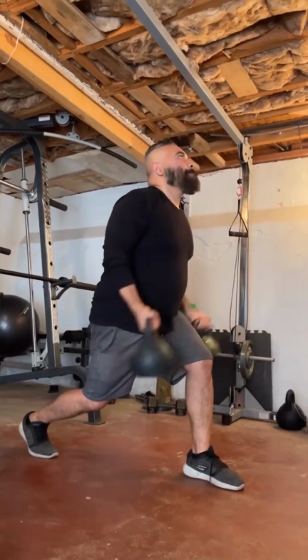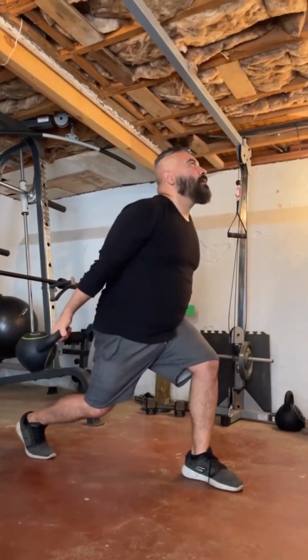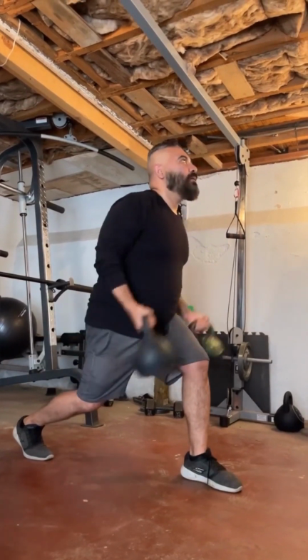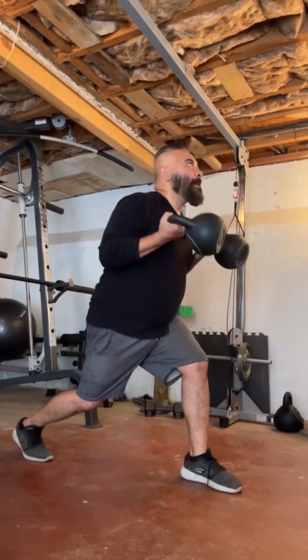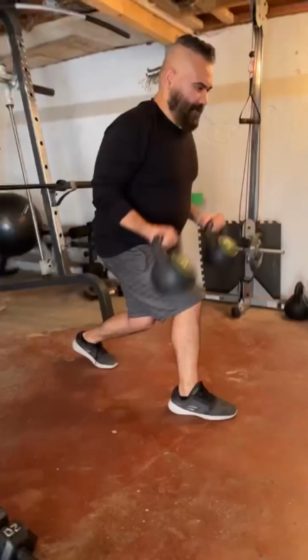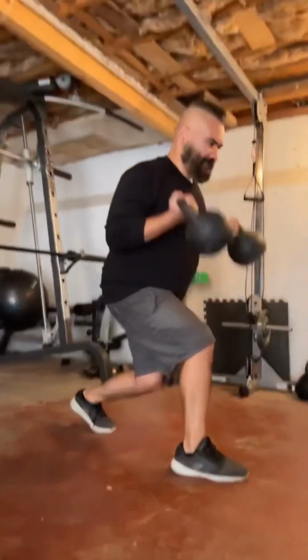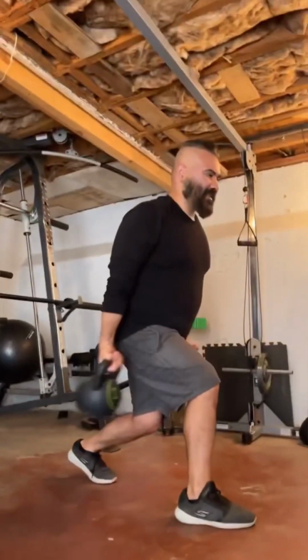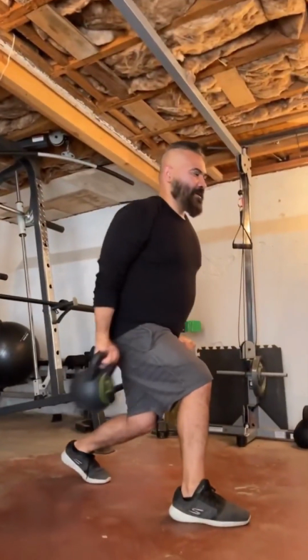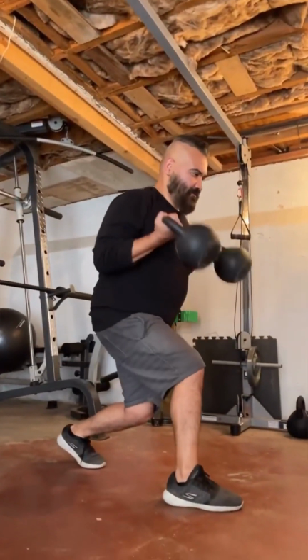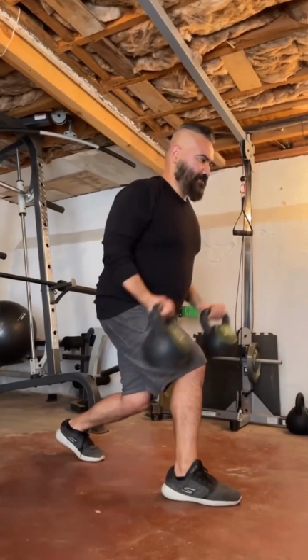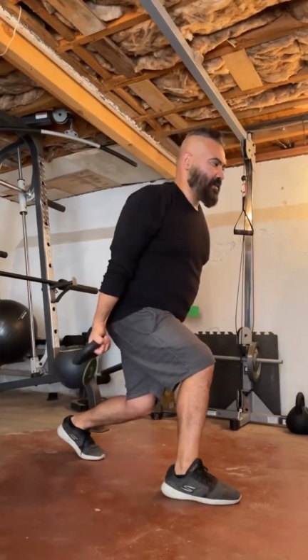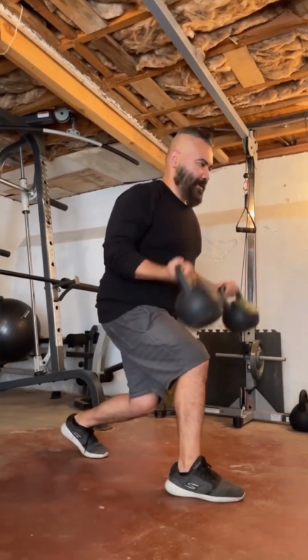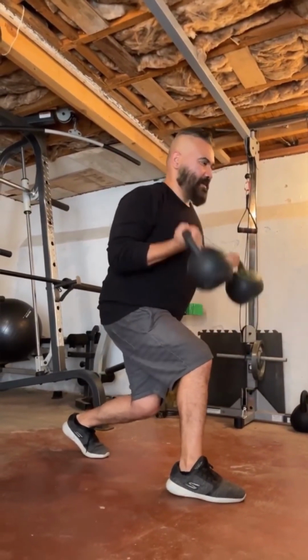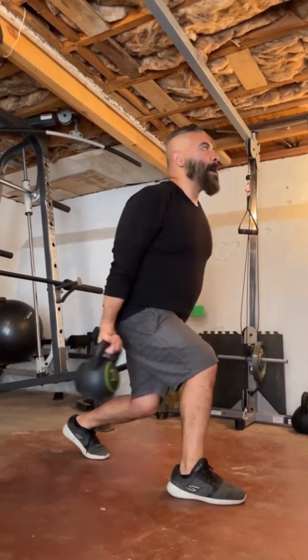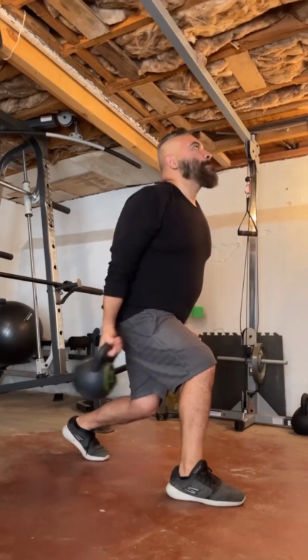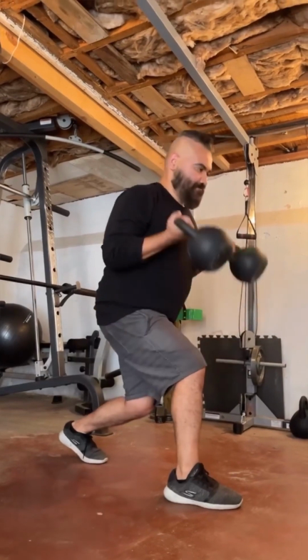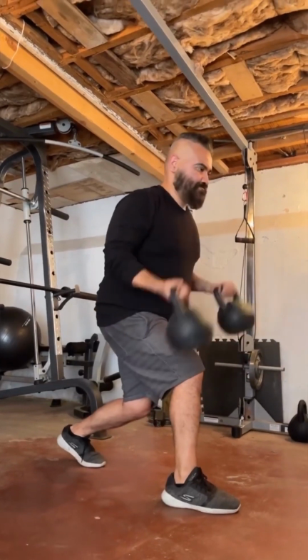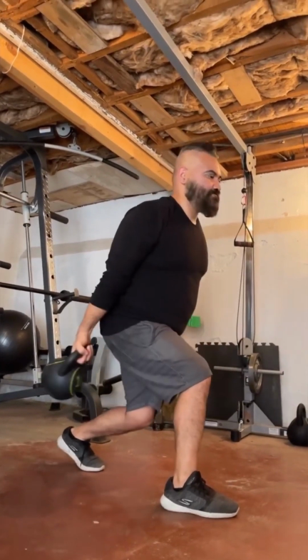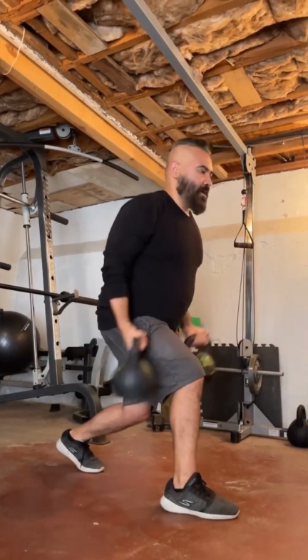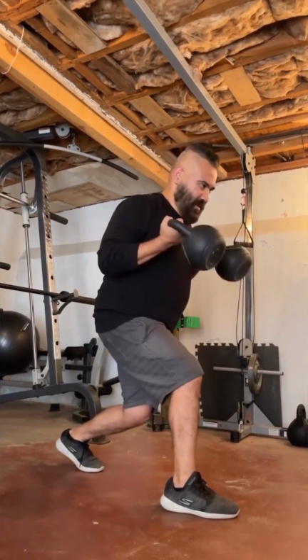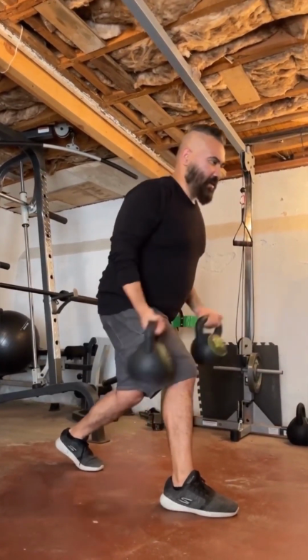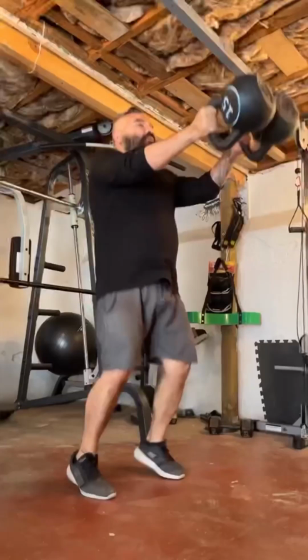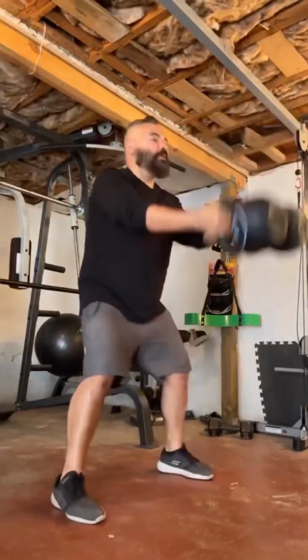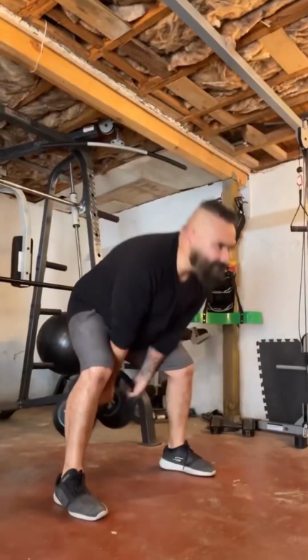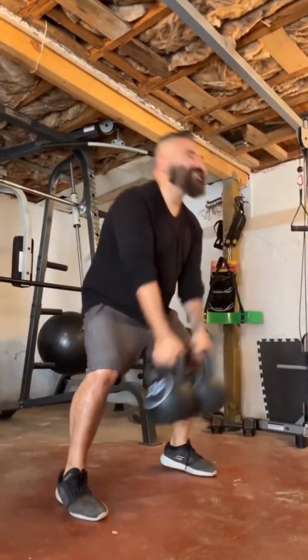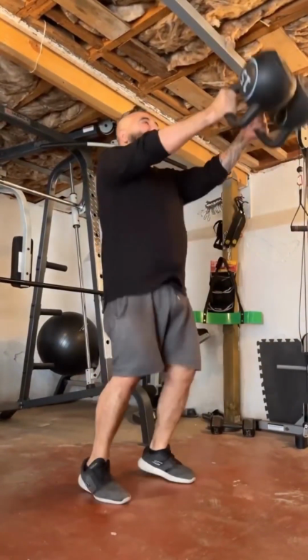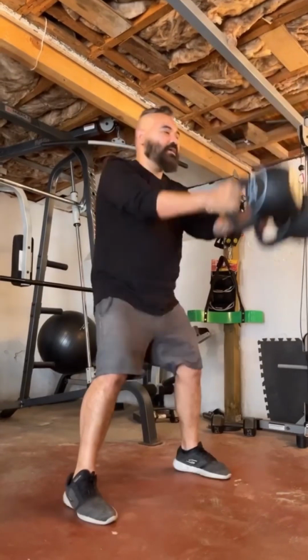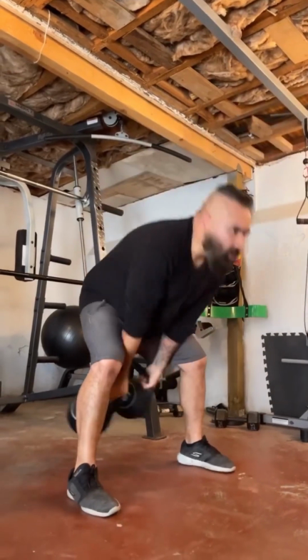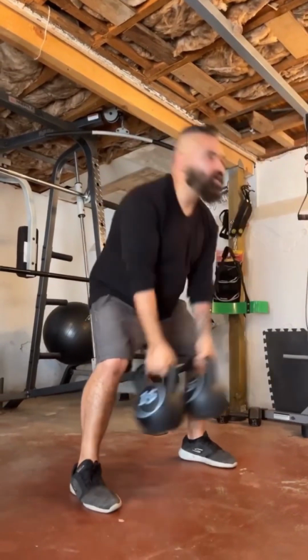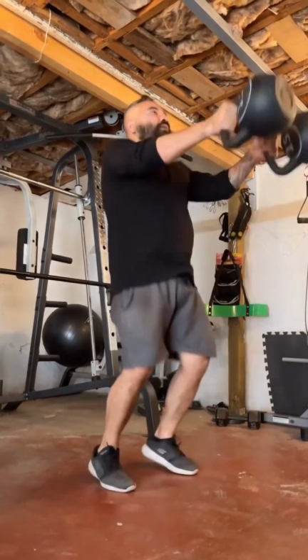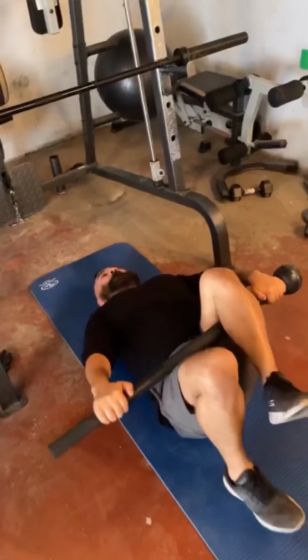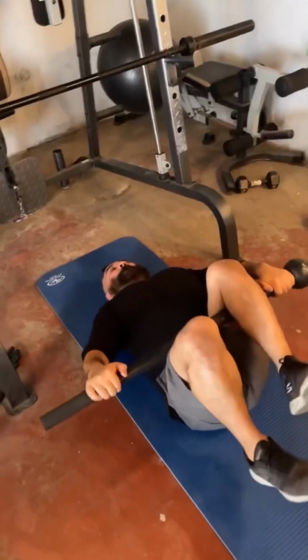Here, working on isometric with kettlebells — kettlebells is the way to go when it comes to training, even when it comes to rehabilitation. You name it, it works.